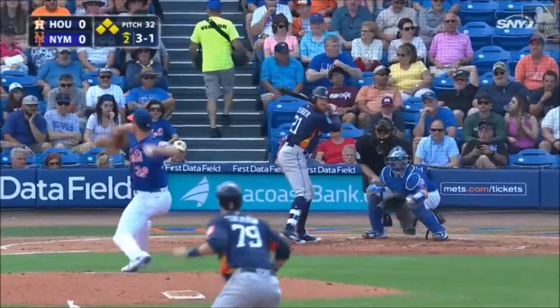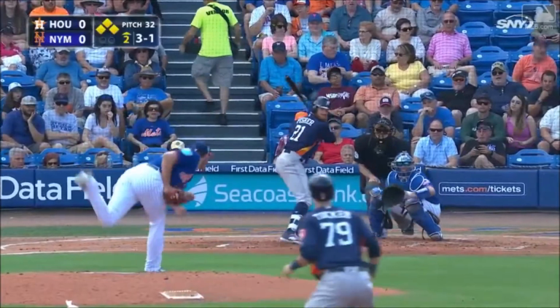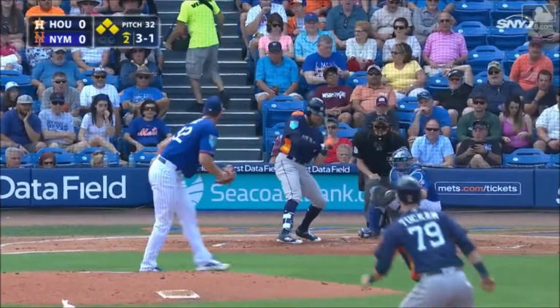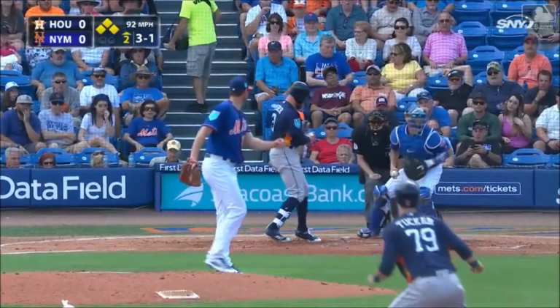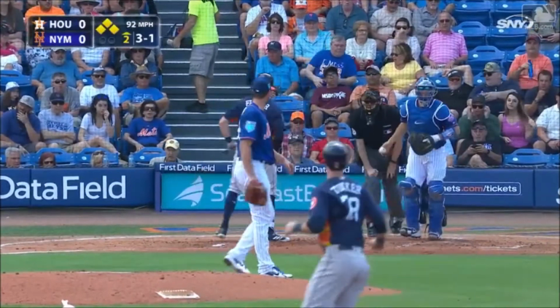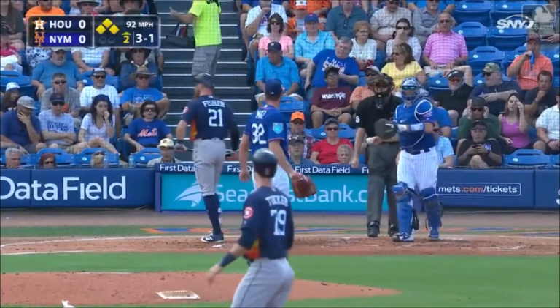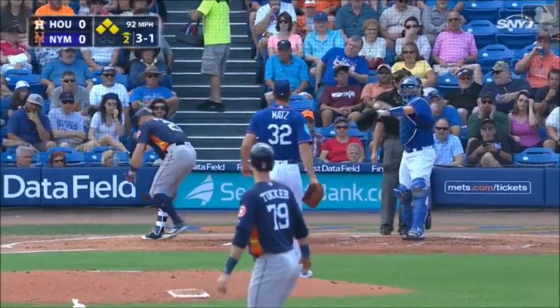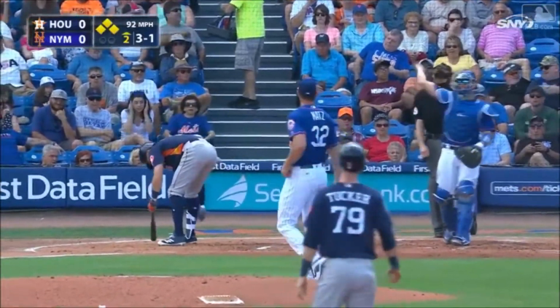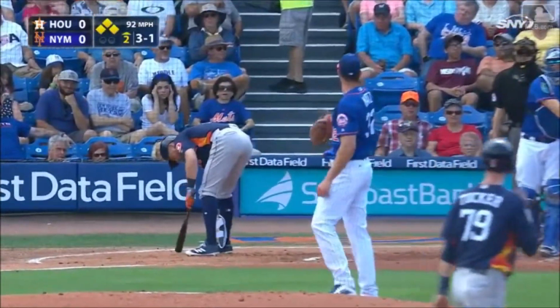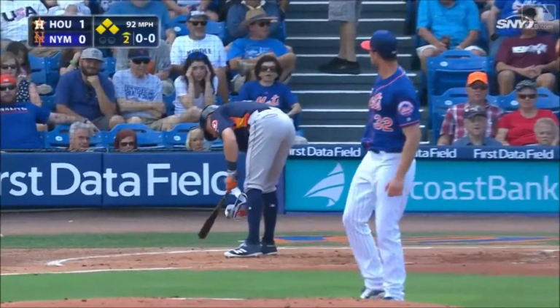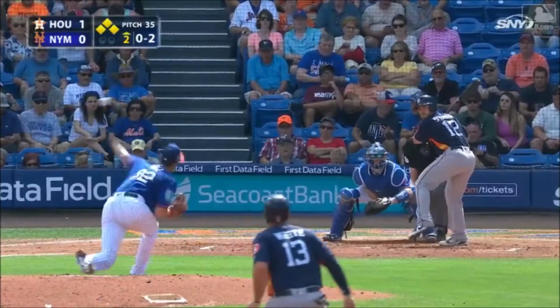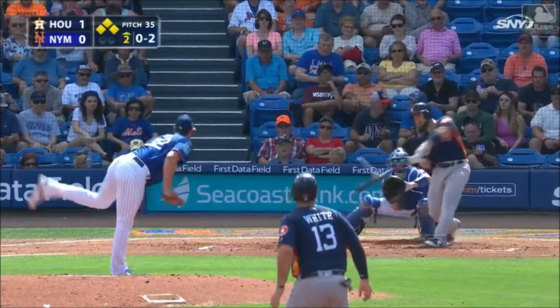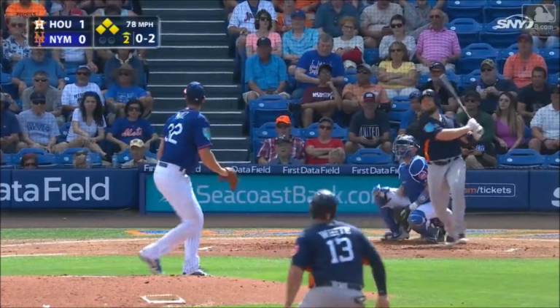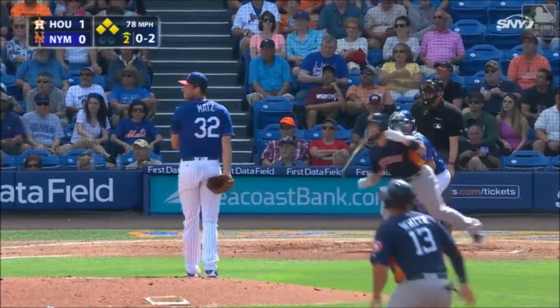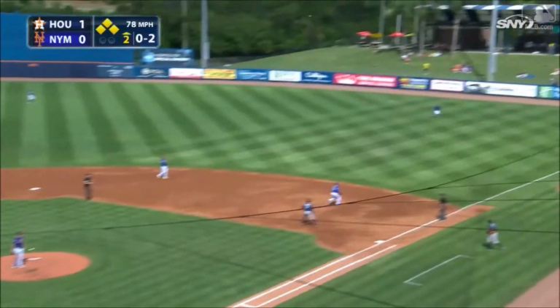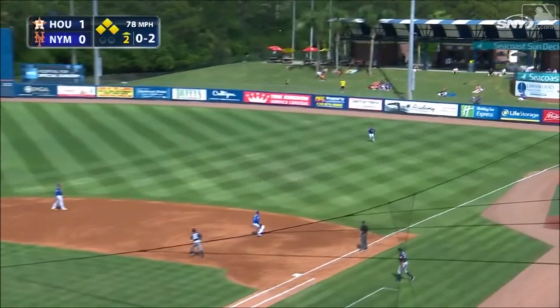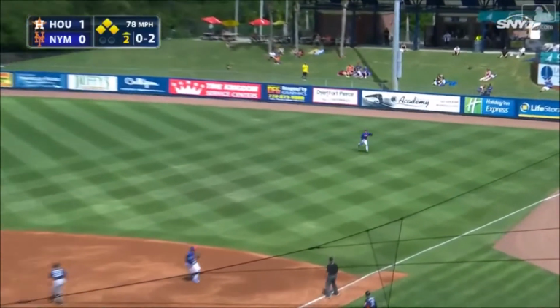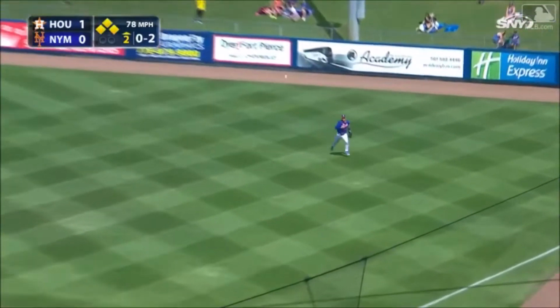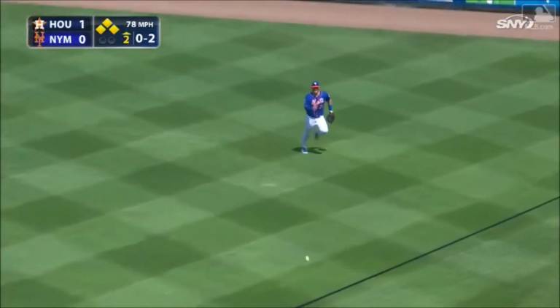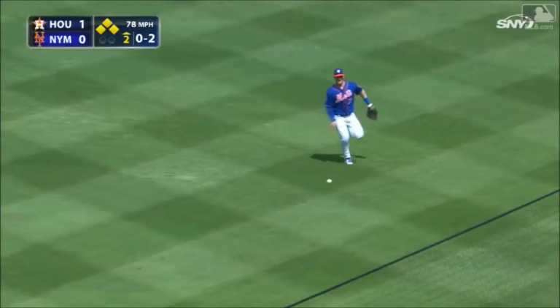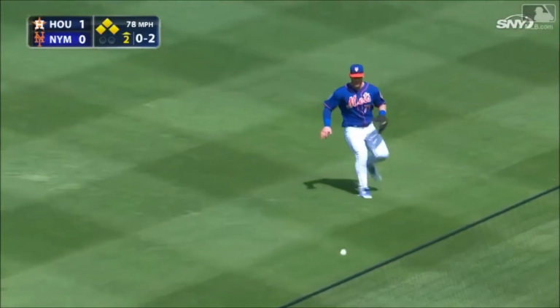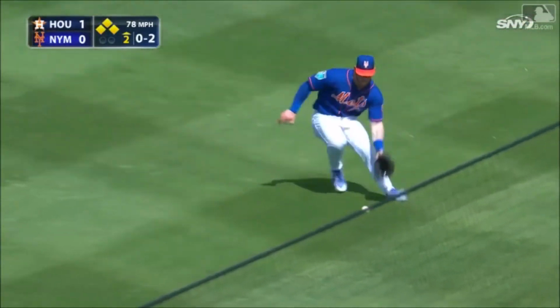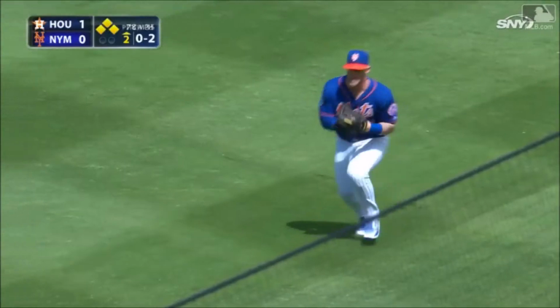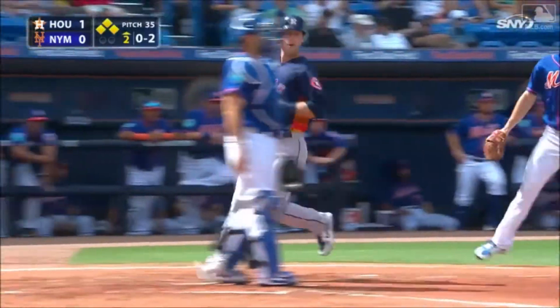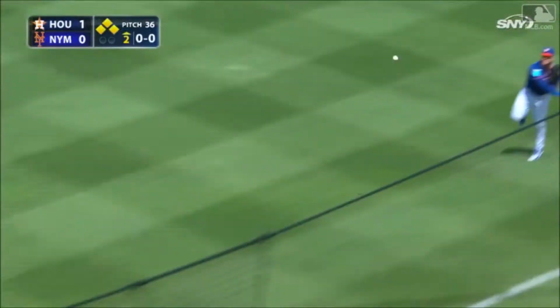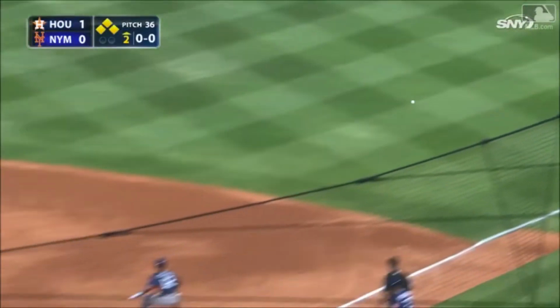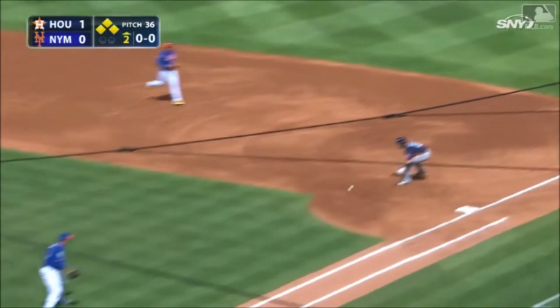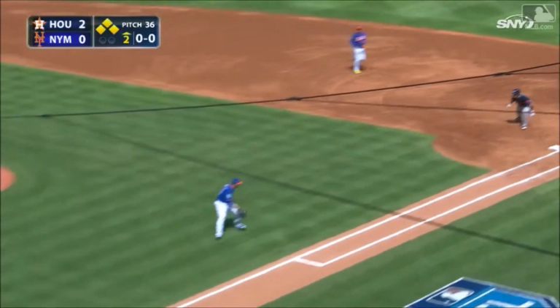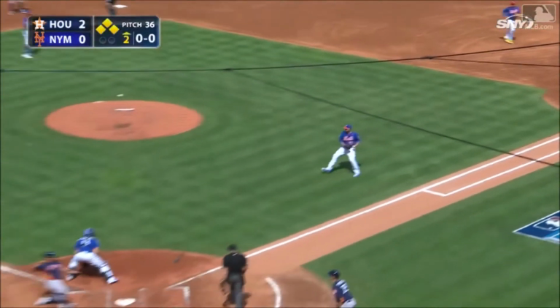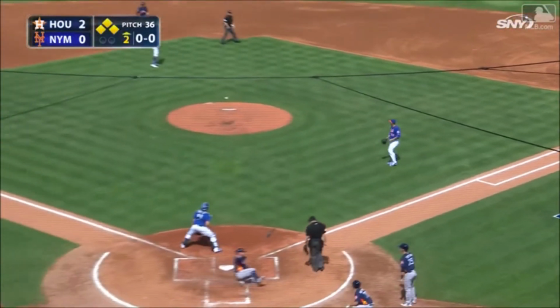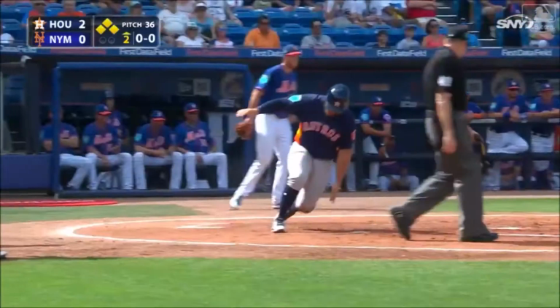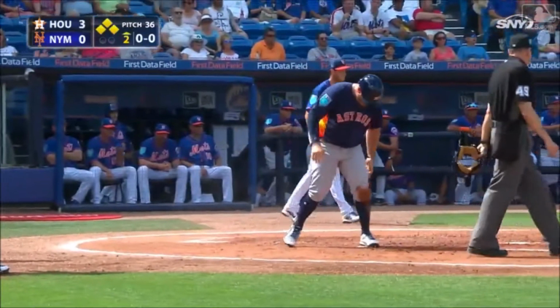3-1 and that's ball four, and that'll force in a run. The curveball looped into shallow right field and that's going to fall for a base hit. Tucker's in to score, White right behind him, the throw by Borenstein is cut off.